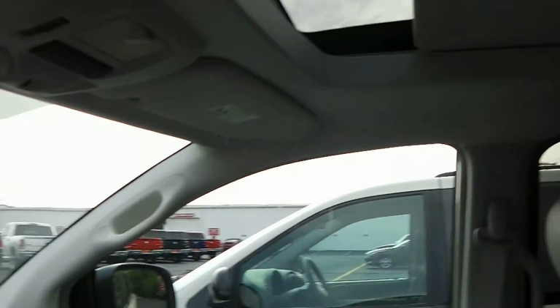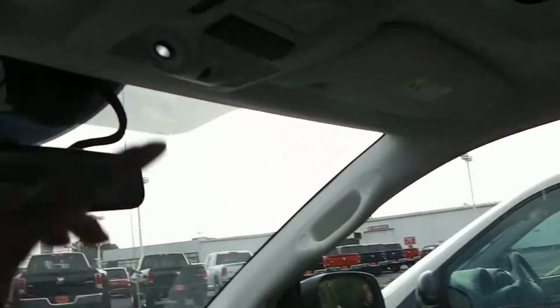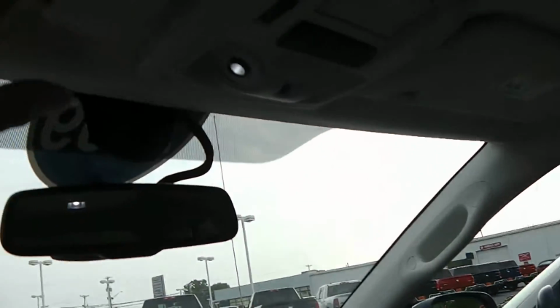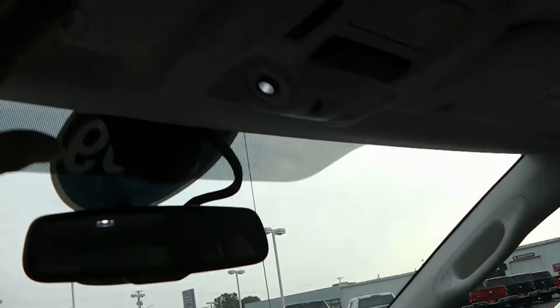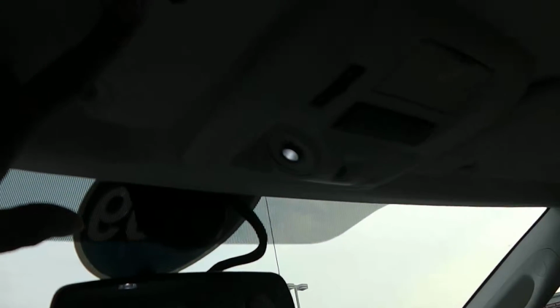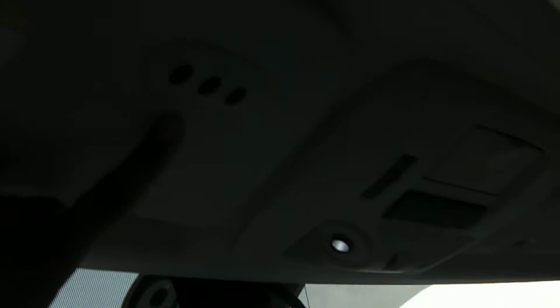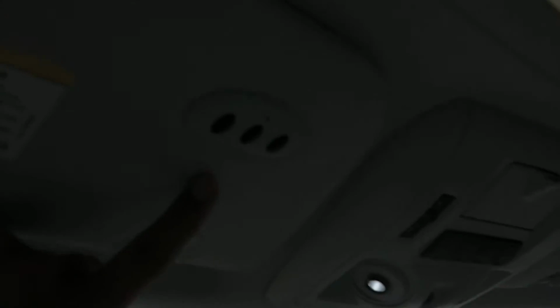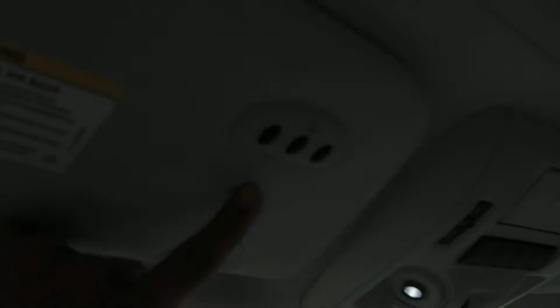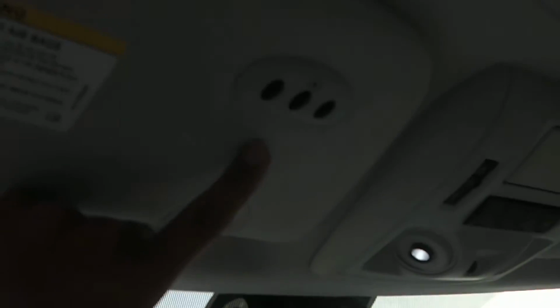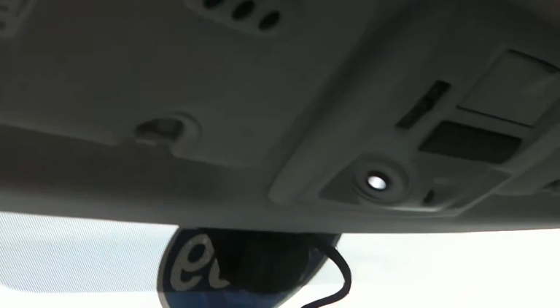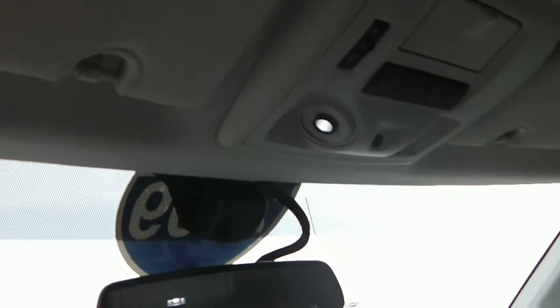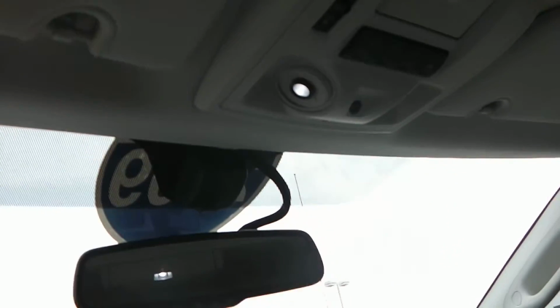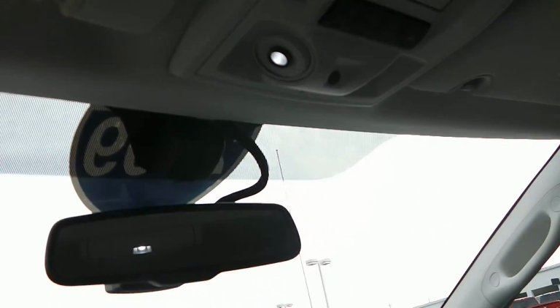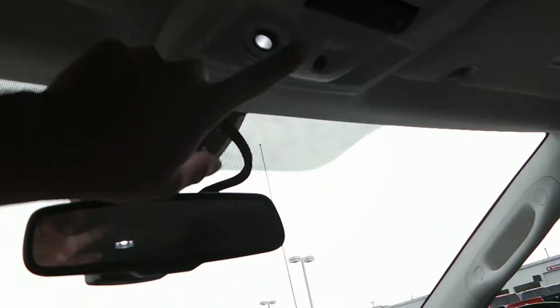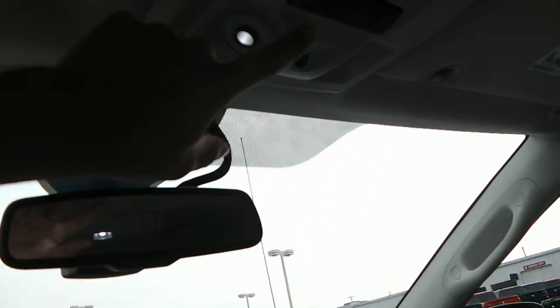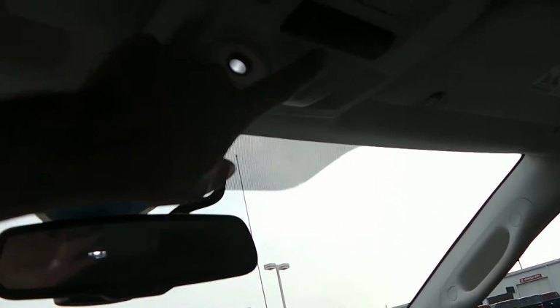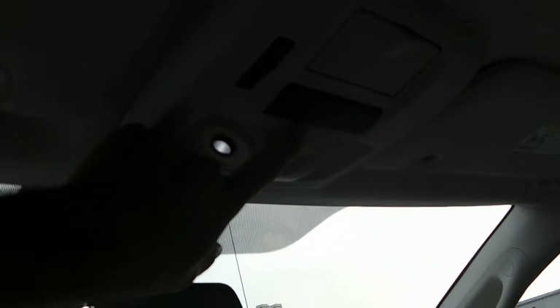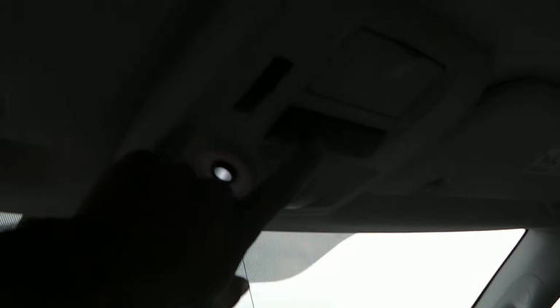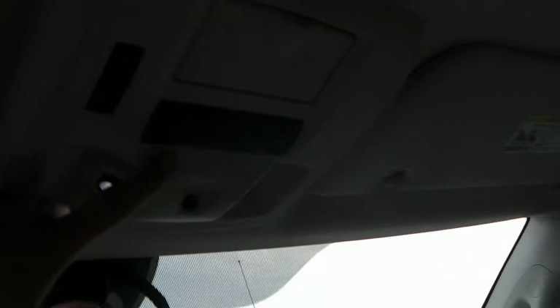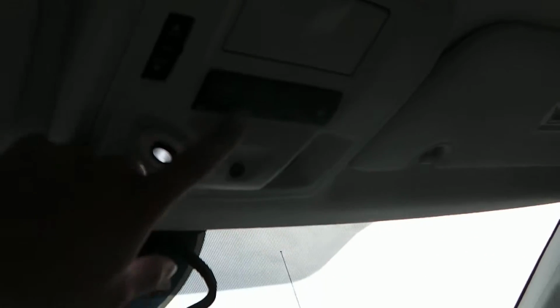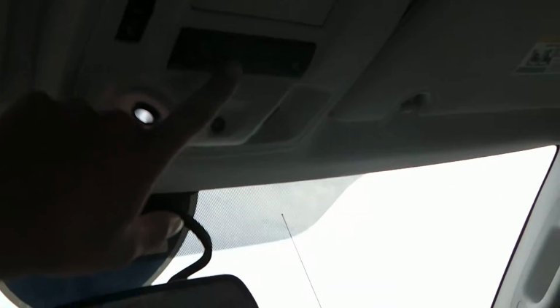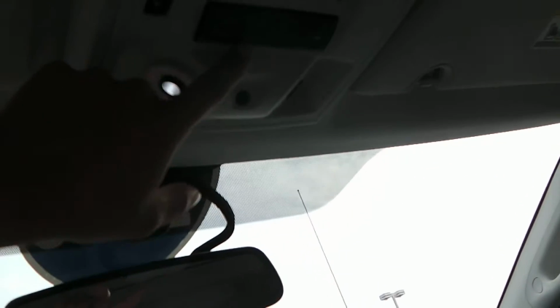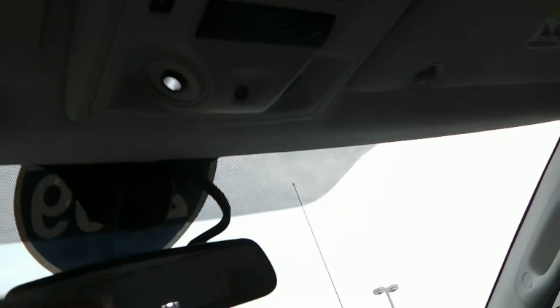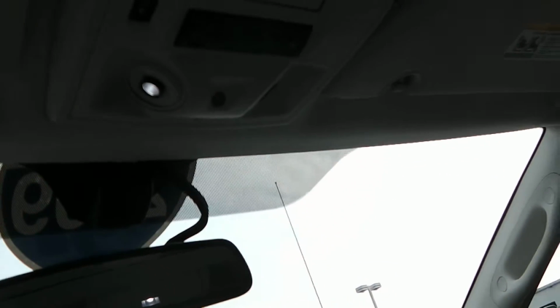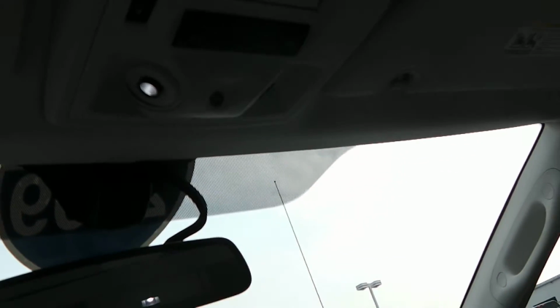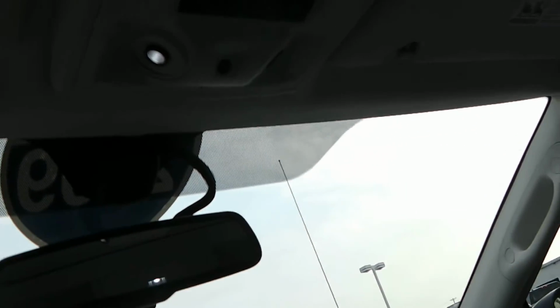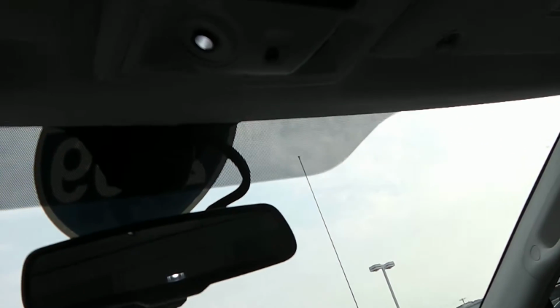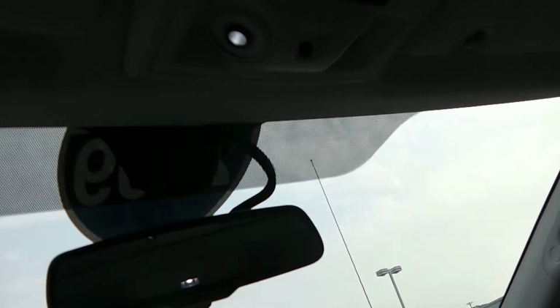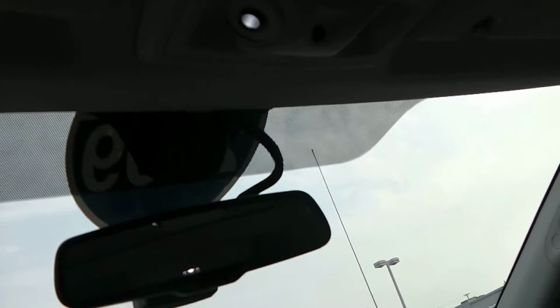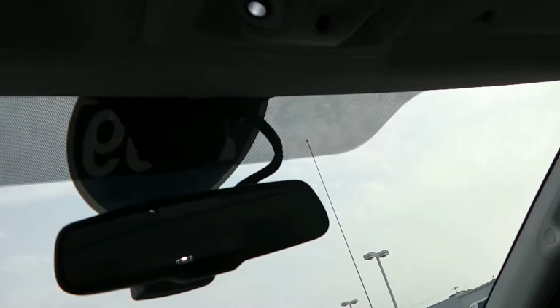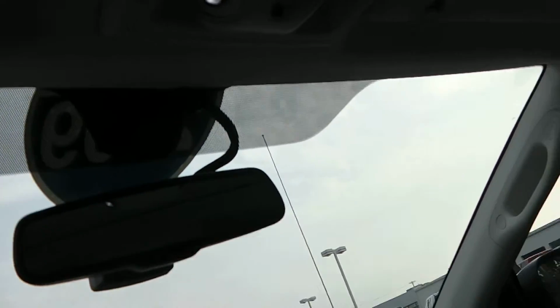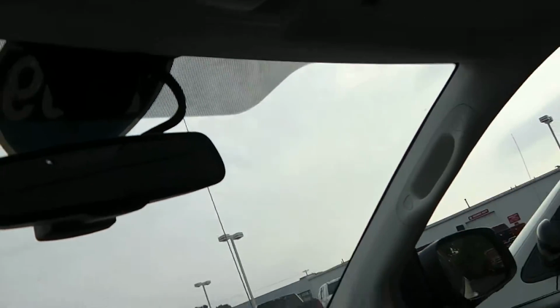You've got your memory garage door openers right here, along with all the rear controls to open up the rear. And then the power sliding doors on both sides as well.